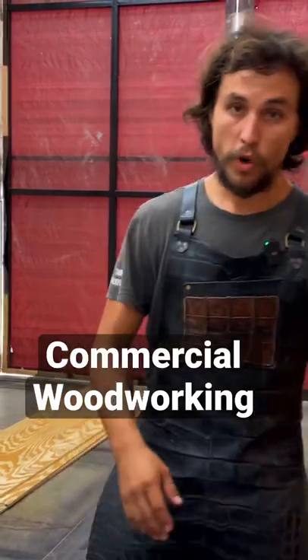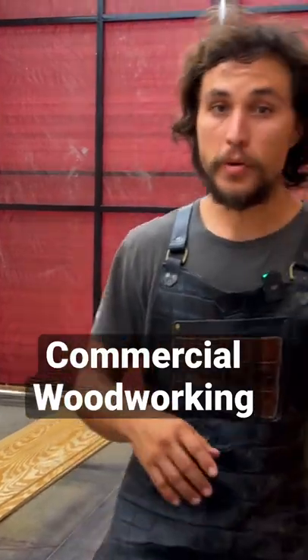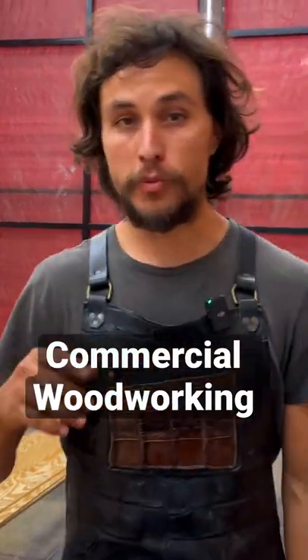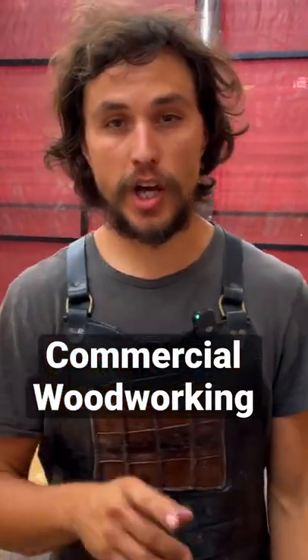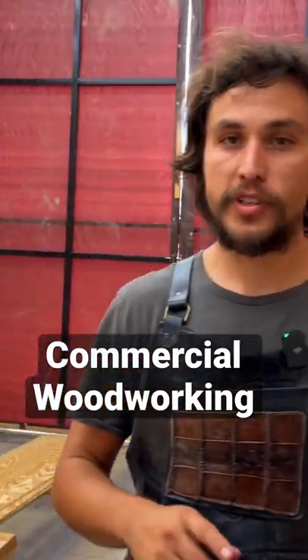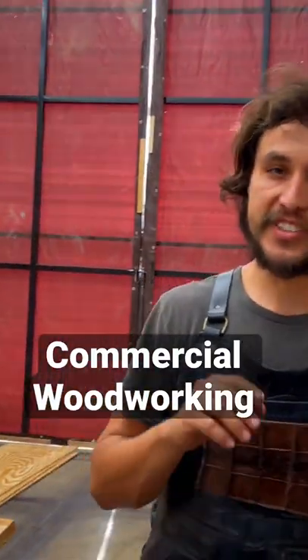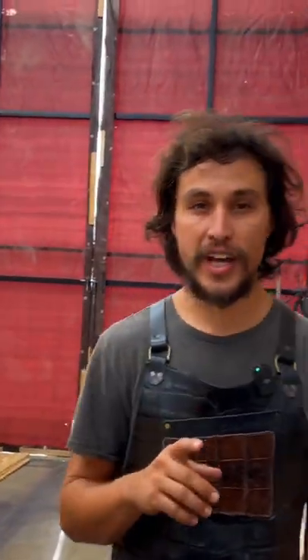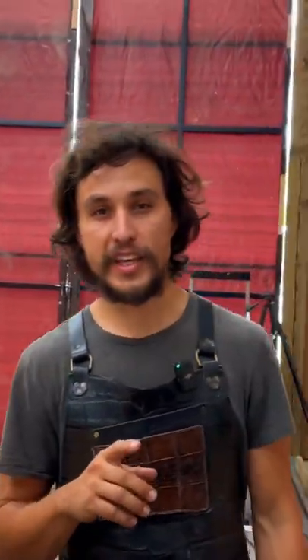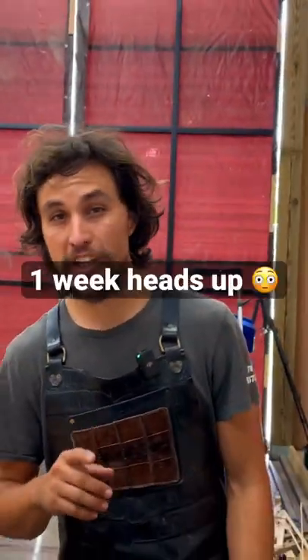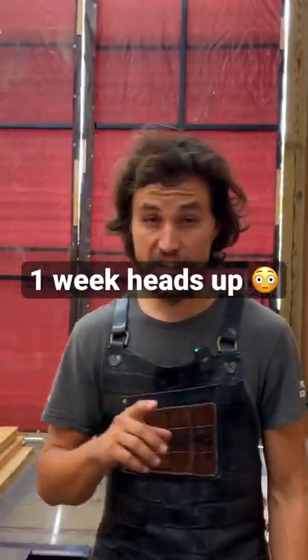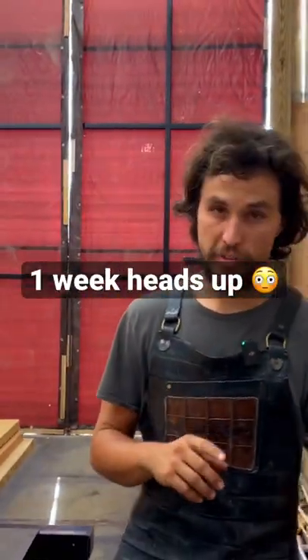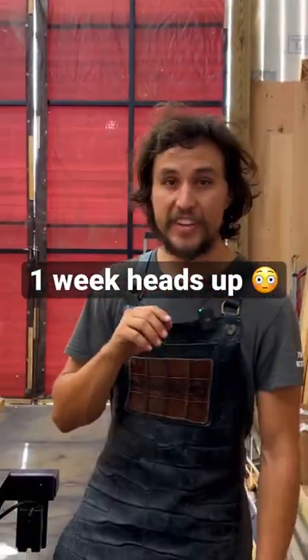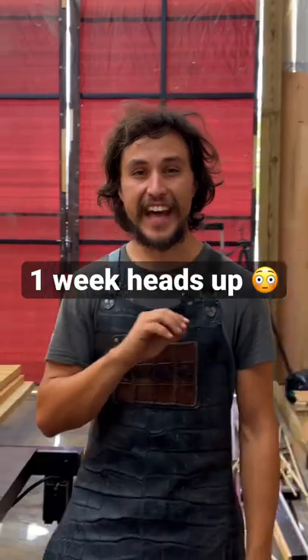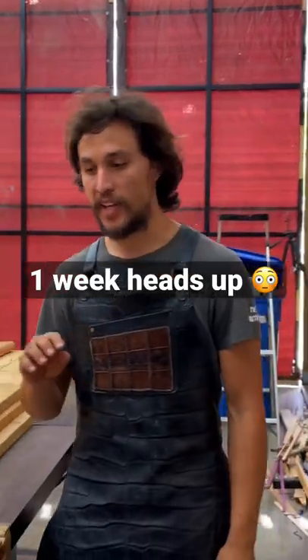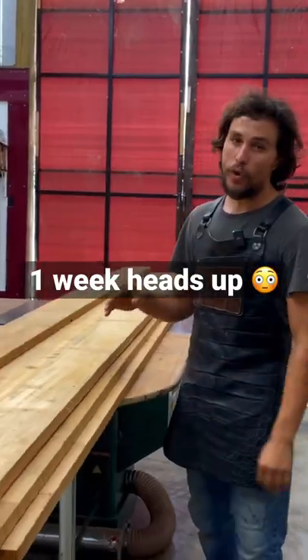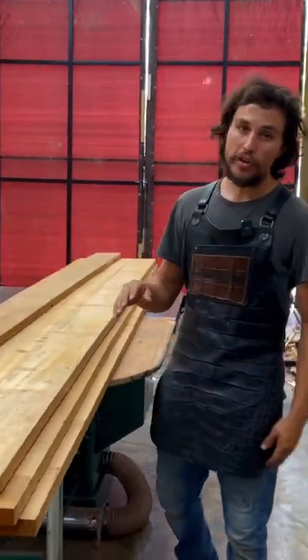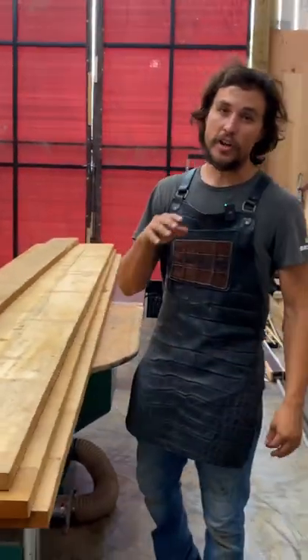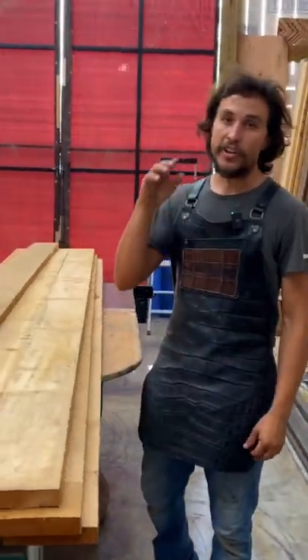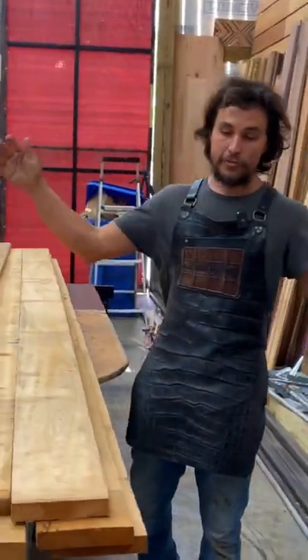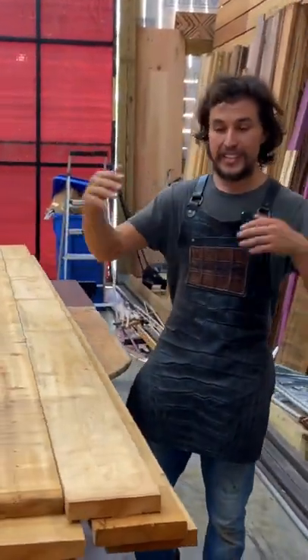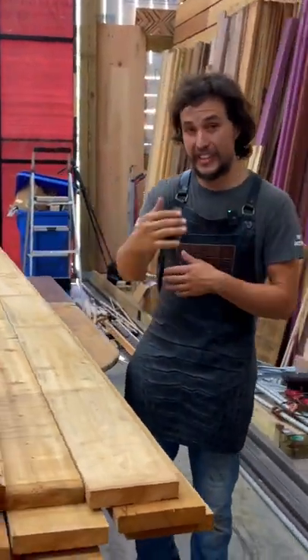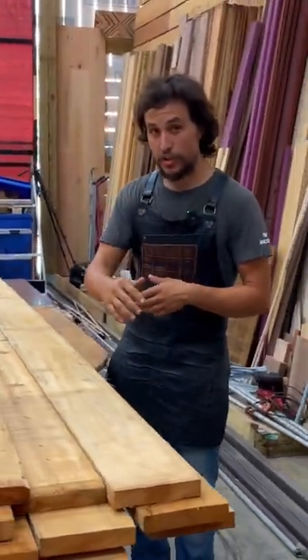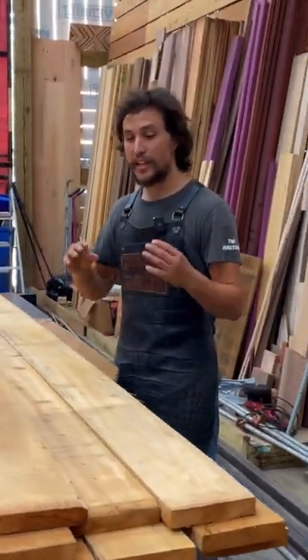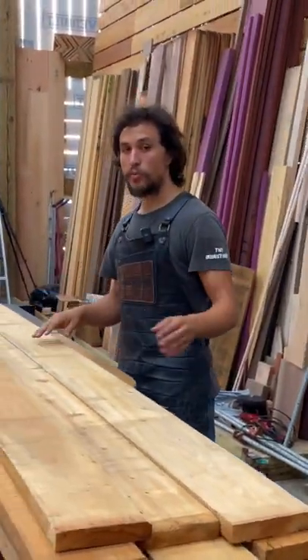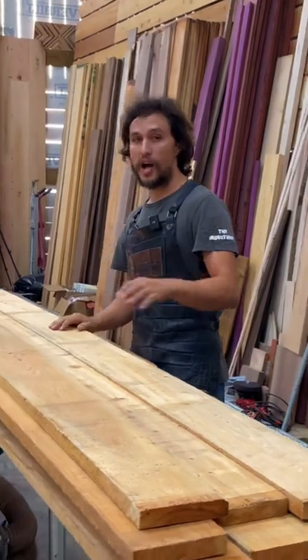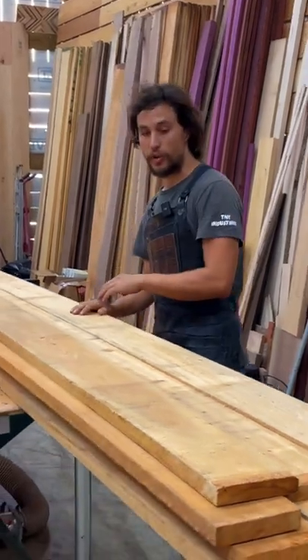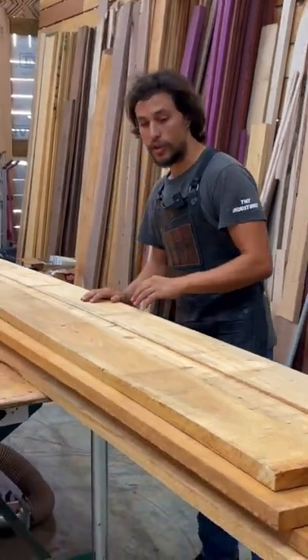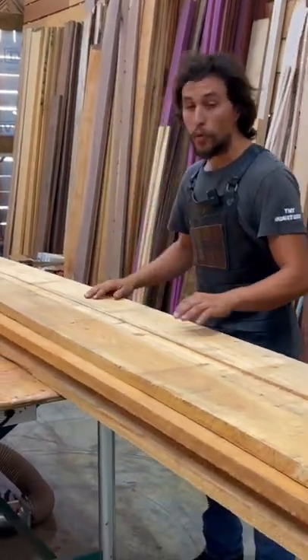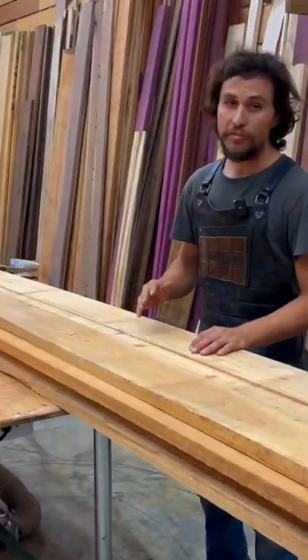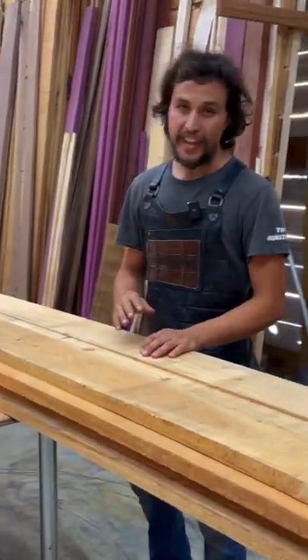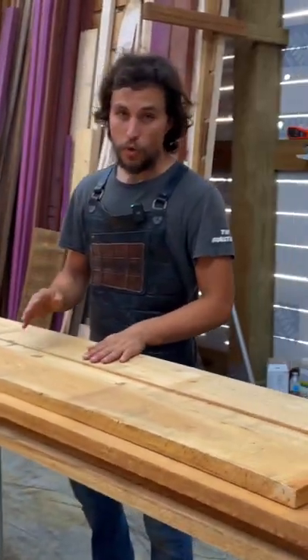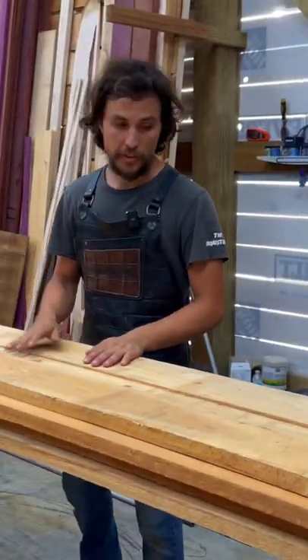One thing about commercial jobs is sometimes they can put in change orders, even at the last minute. They ordered another 8 foot by 16 inch benchtop with an epoxy coat, but we couldn't find the 8 quarter material.